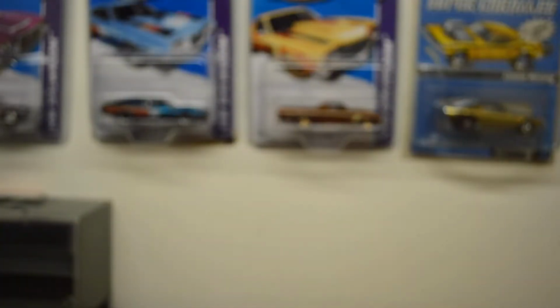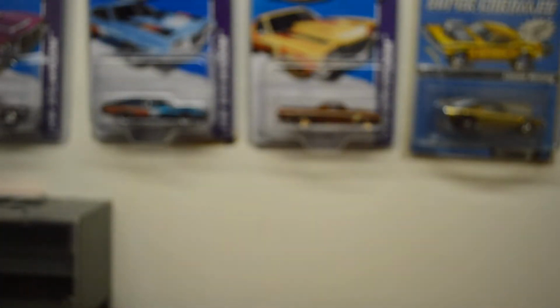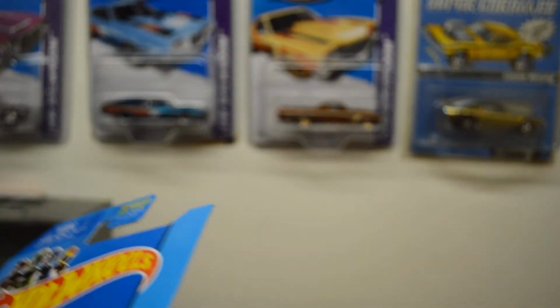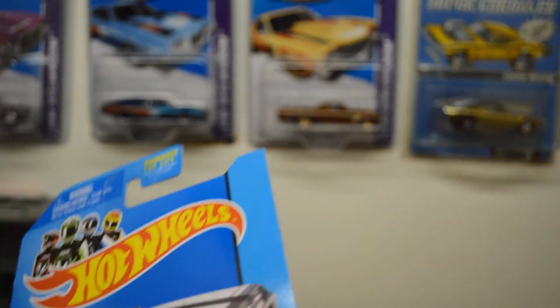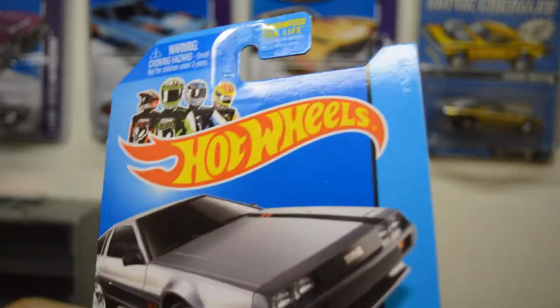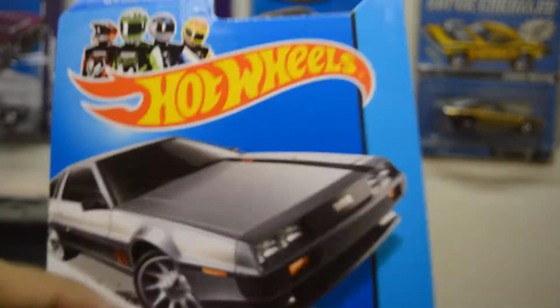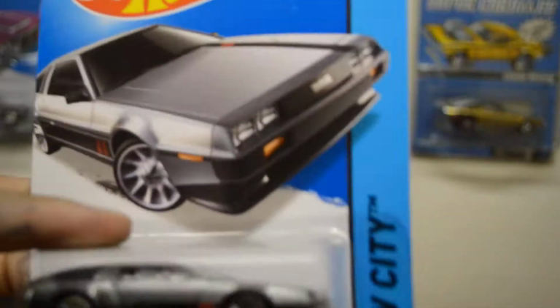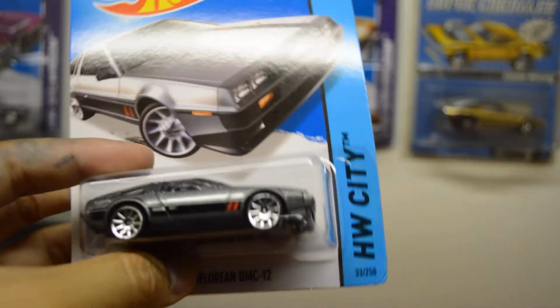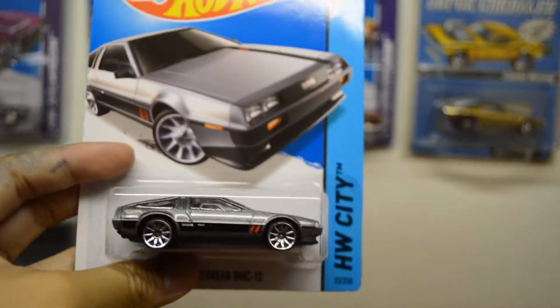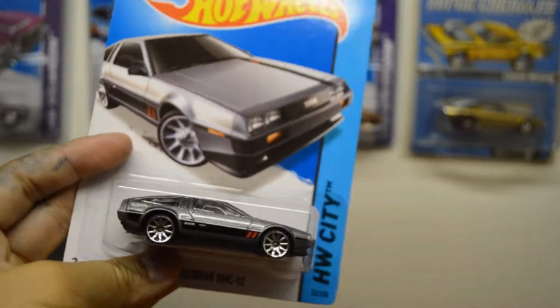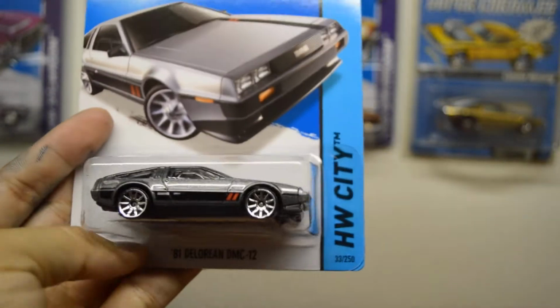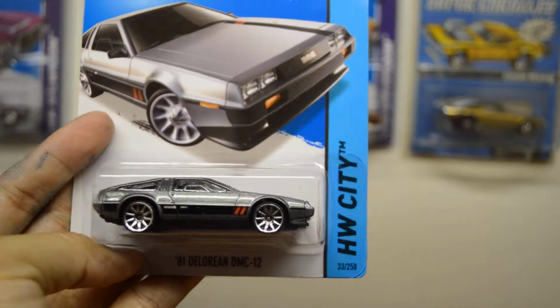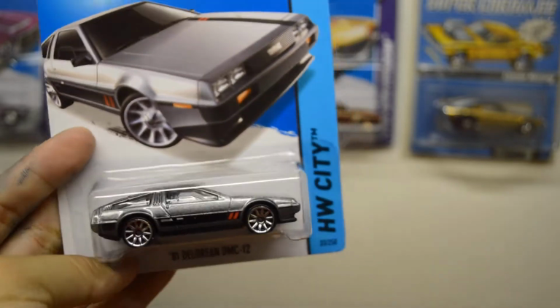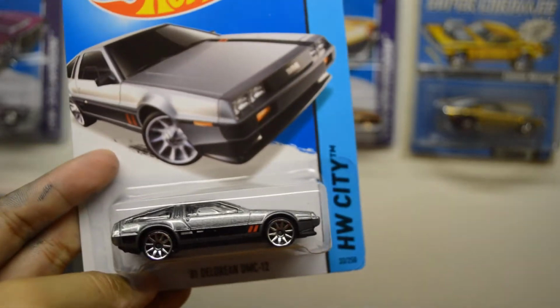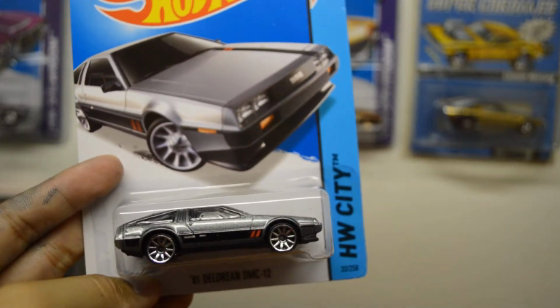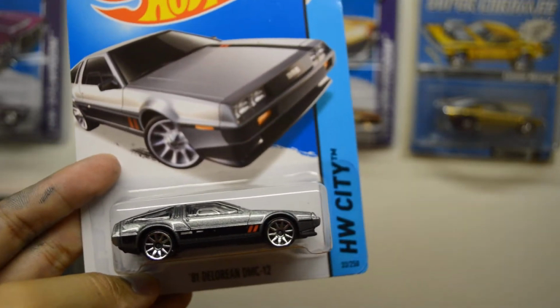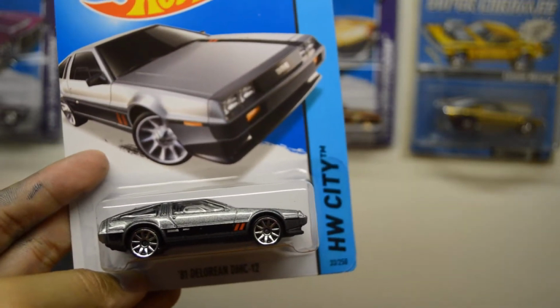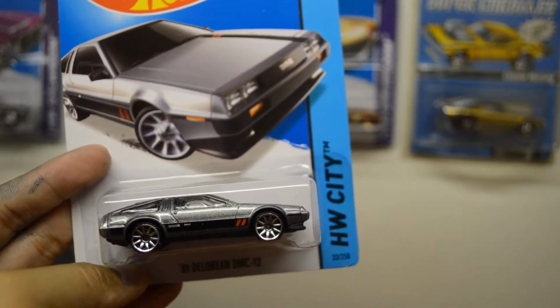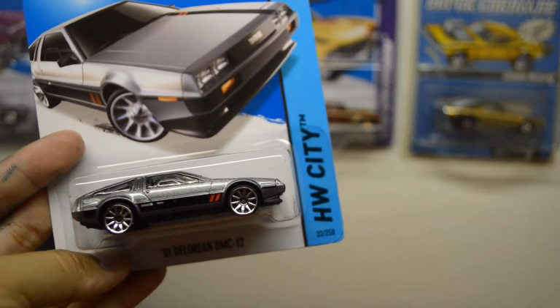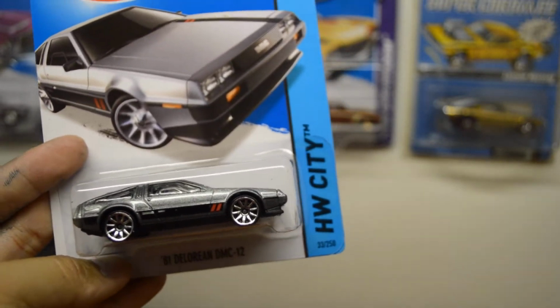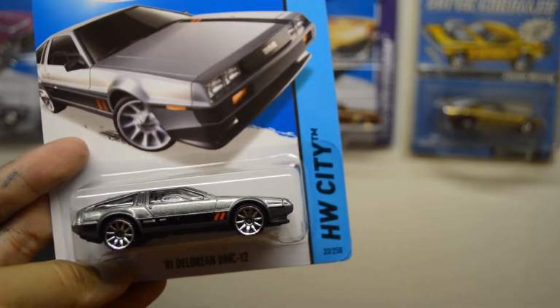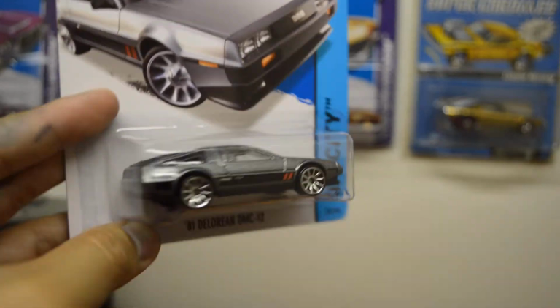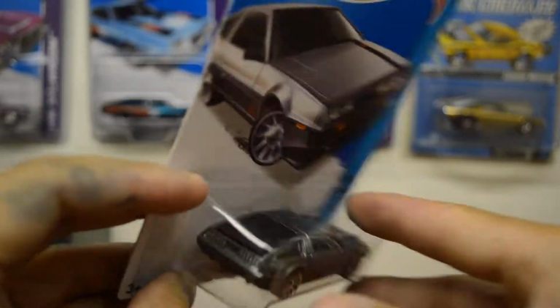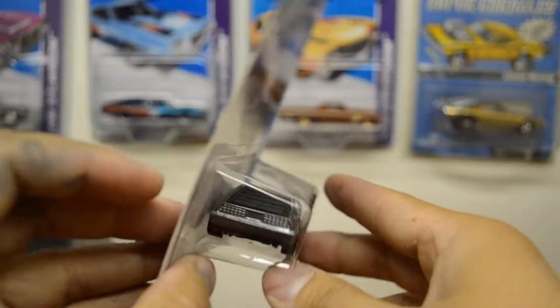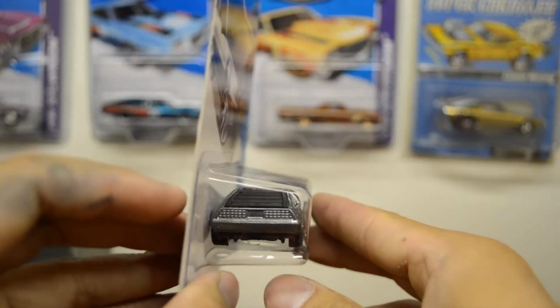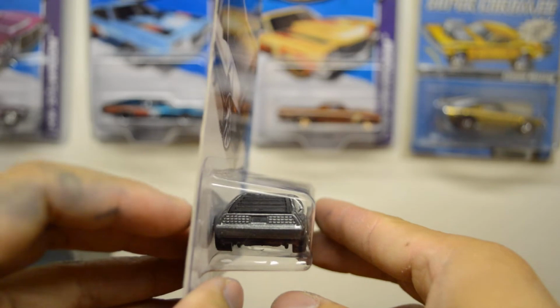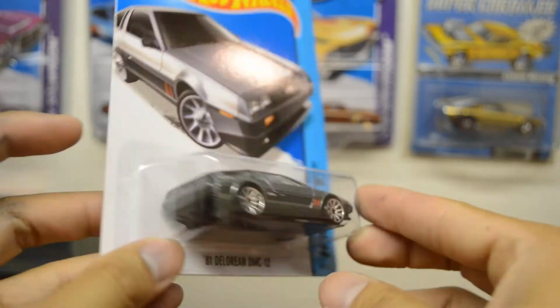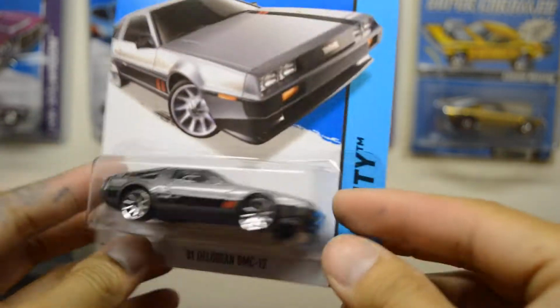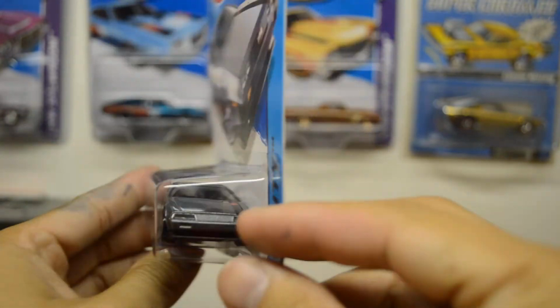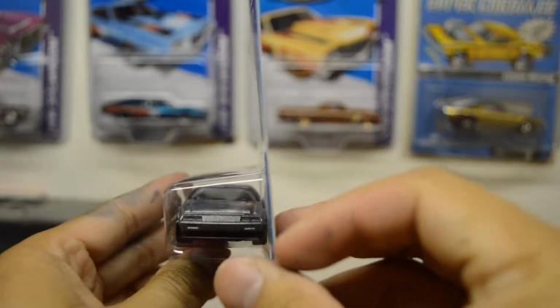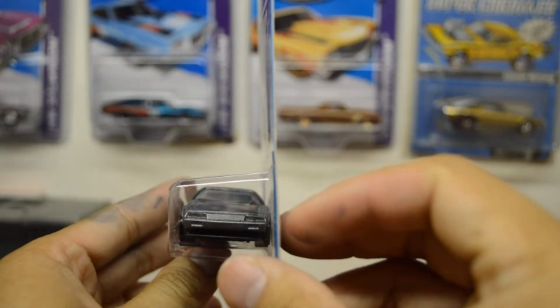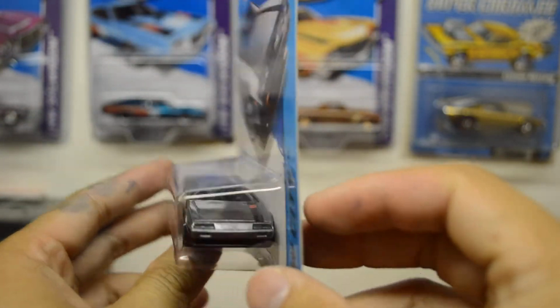And then I got a DeLorean — very nice DeLorean. Here's the front and the back.